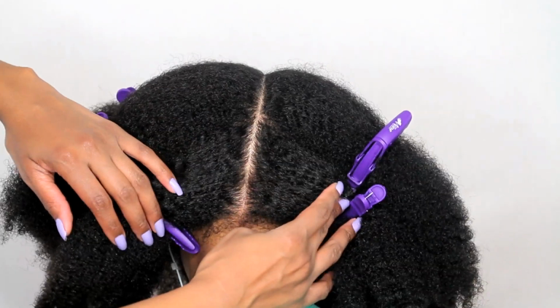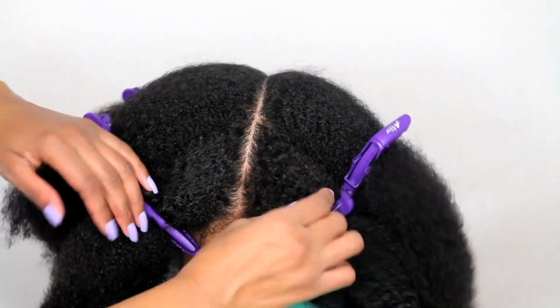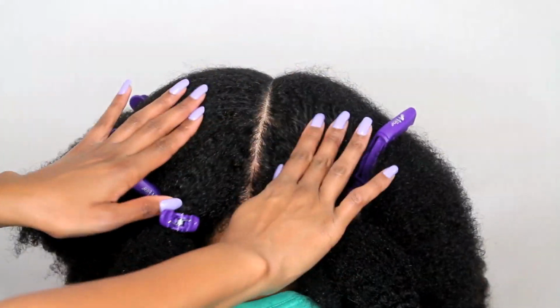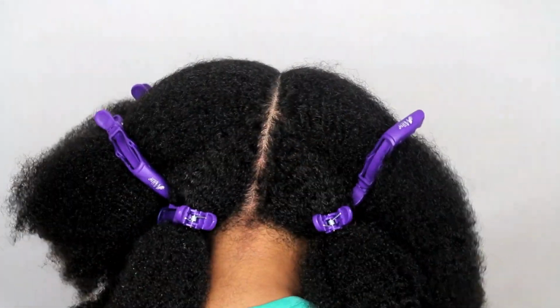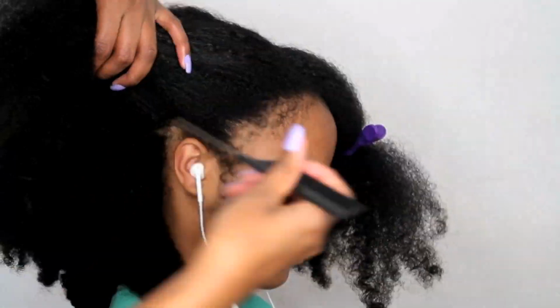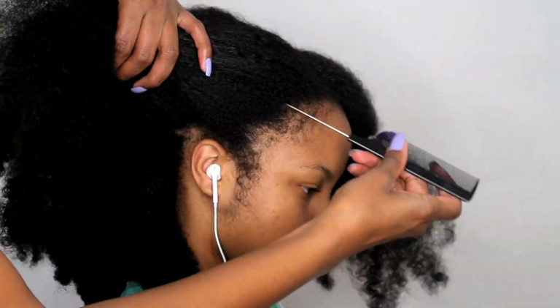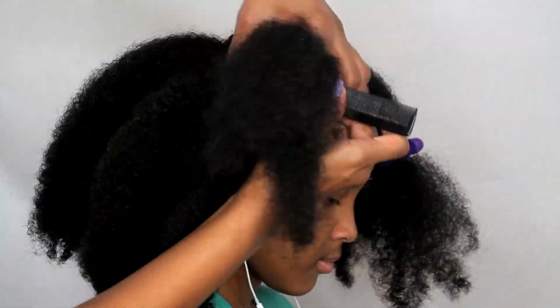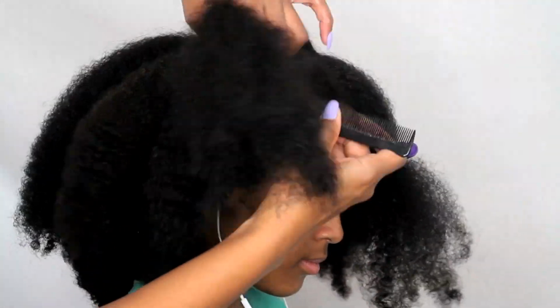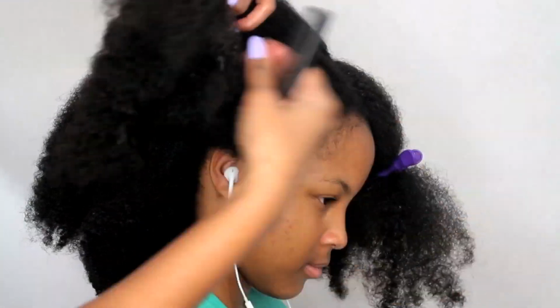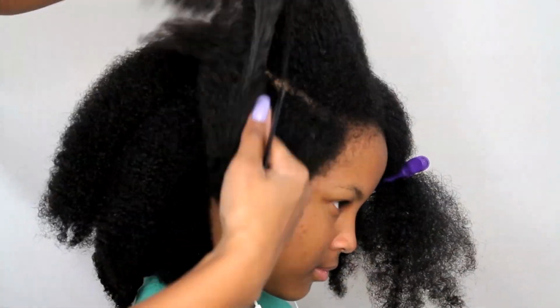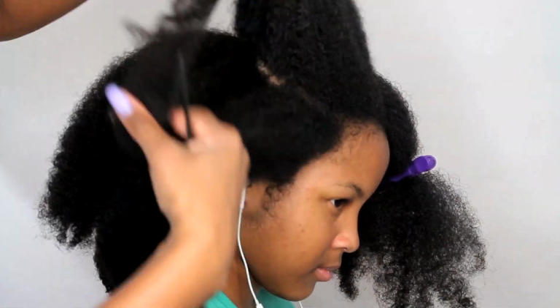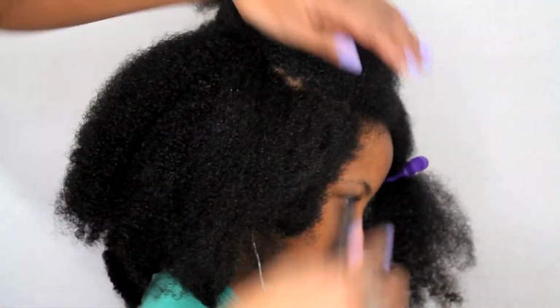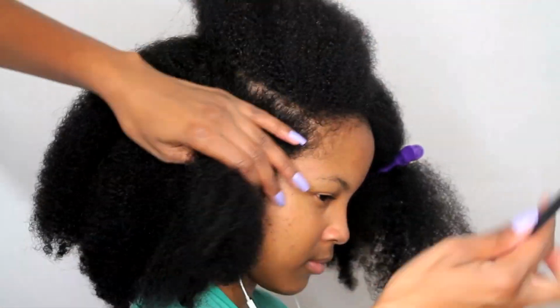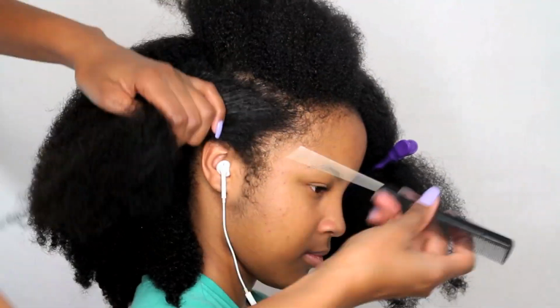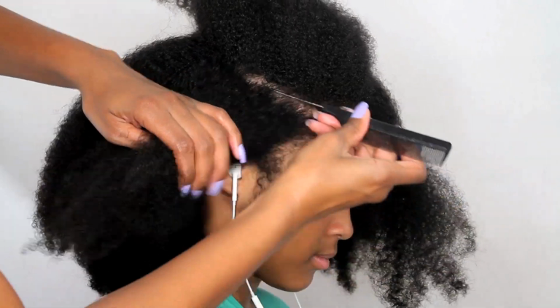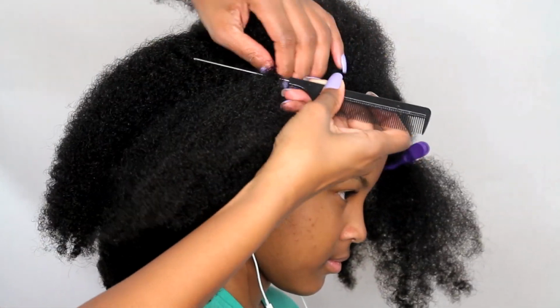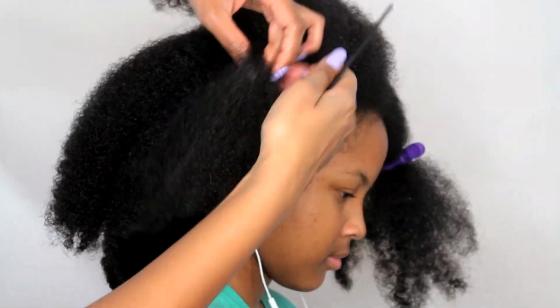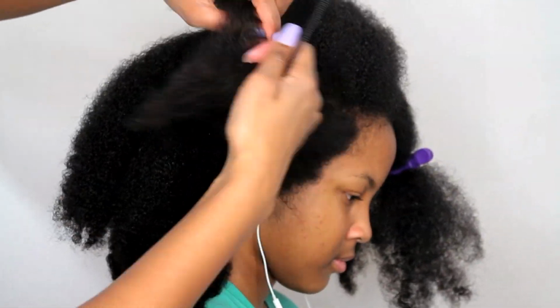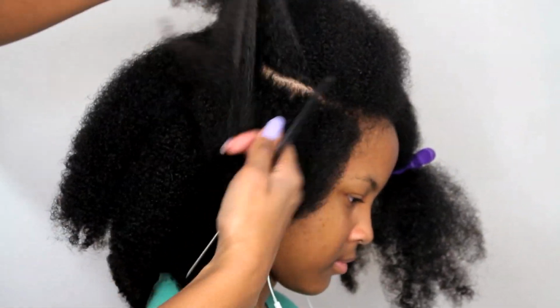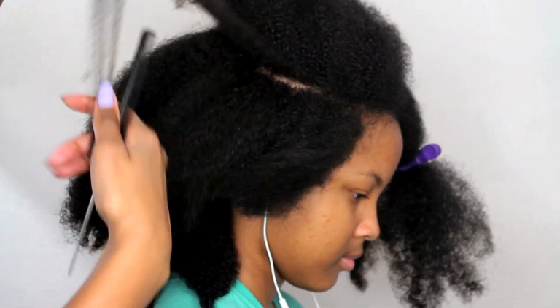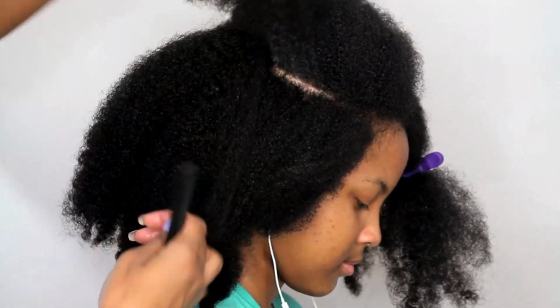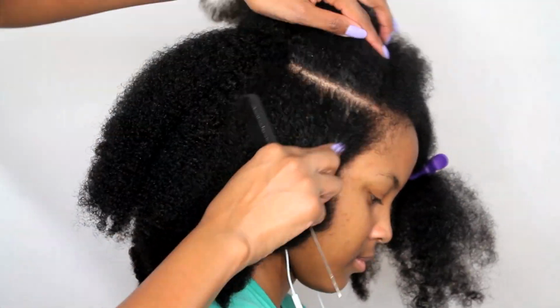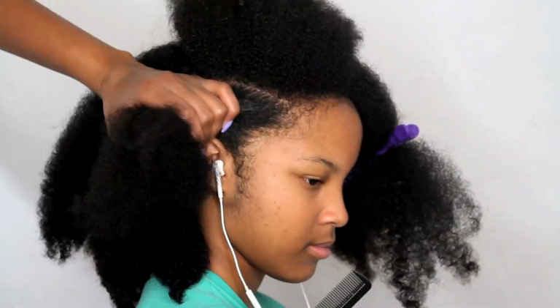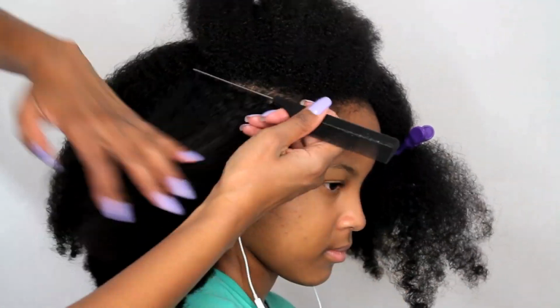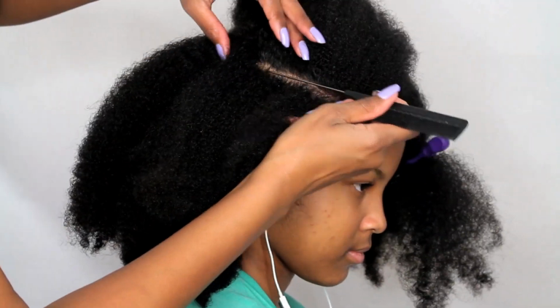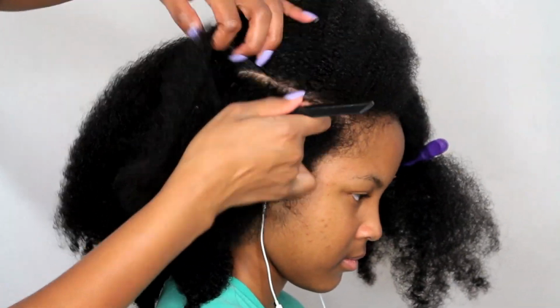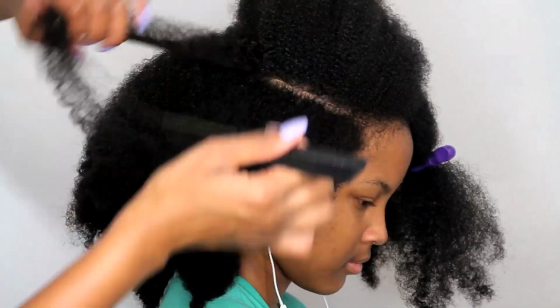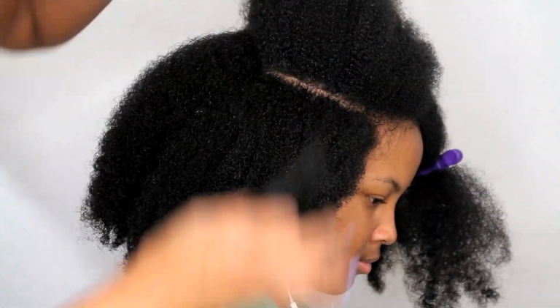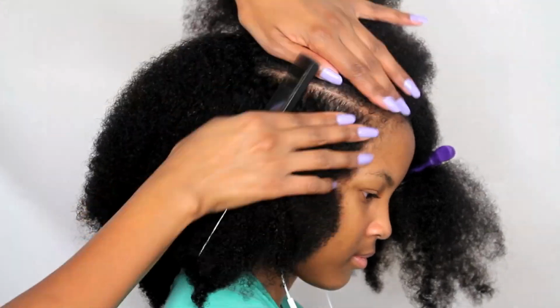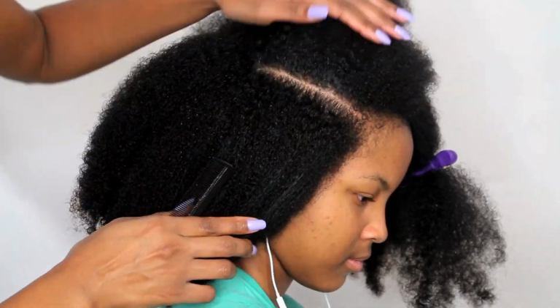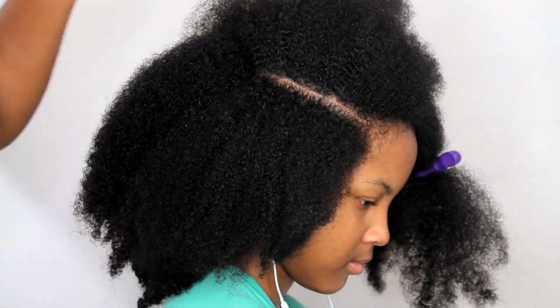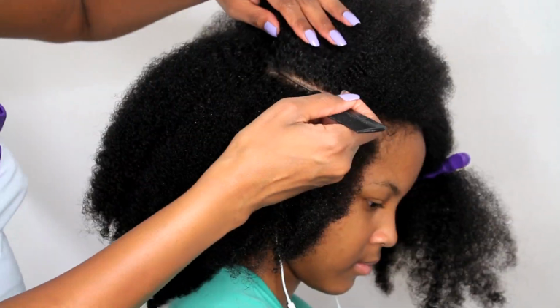Next I'm going to make another part starting just above her eyebrow as a reference, and I'm going to take this part all the way around to the center part we just made at the top of her head.